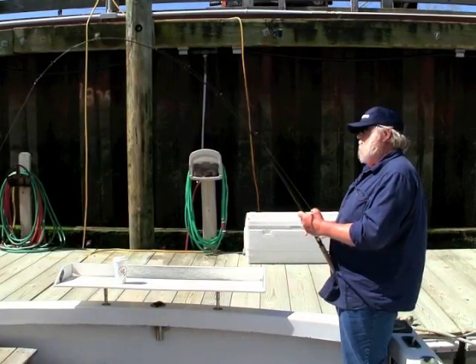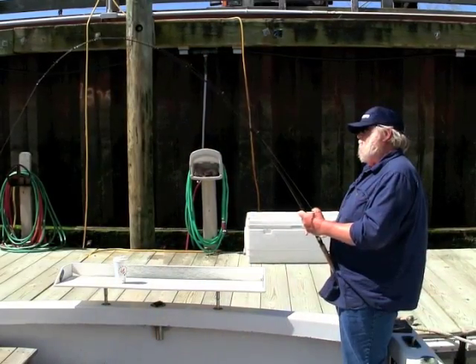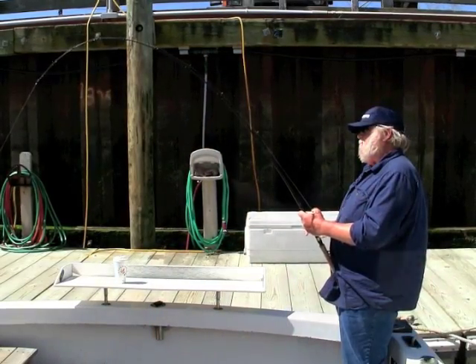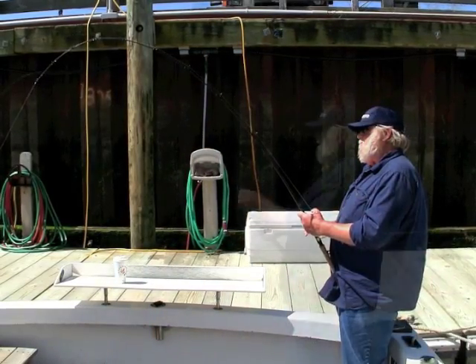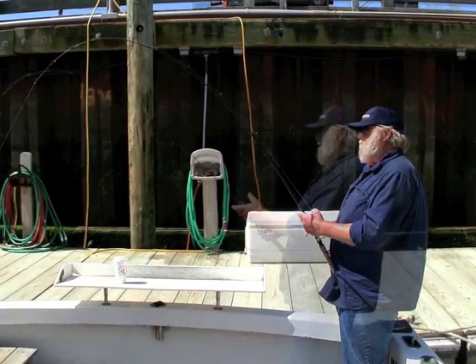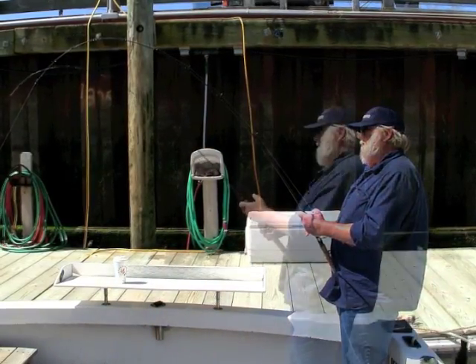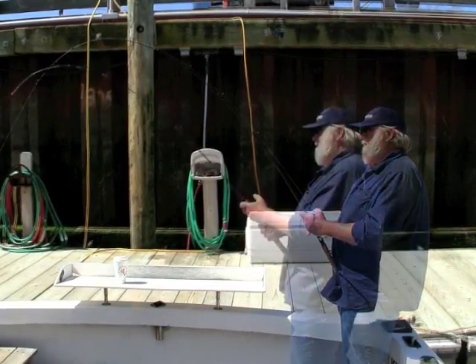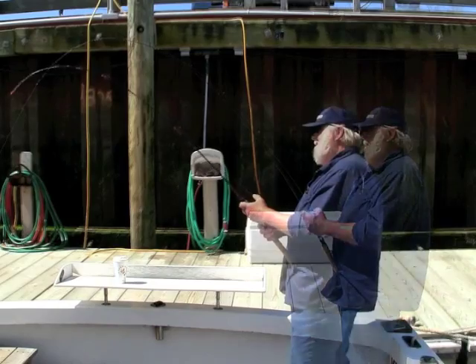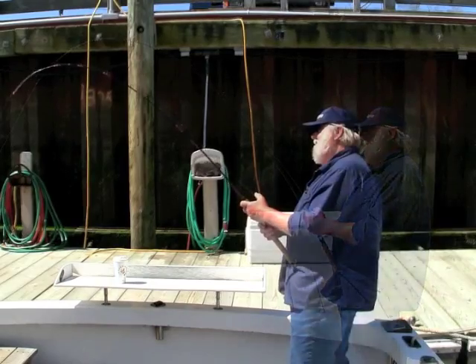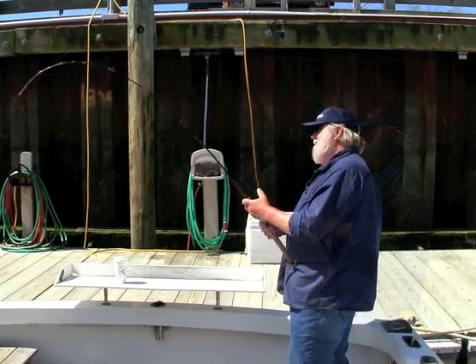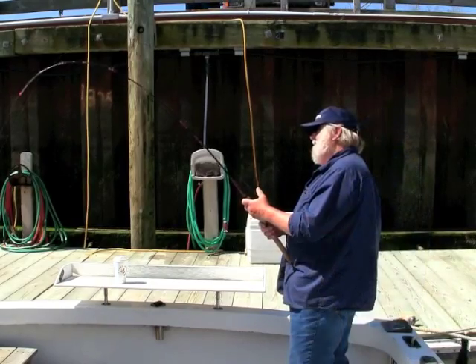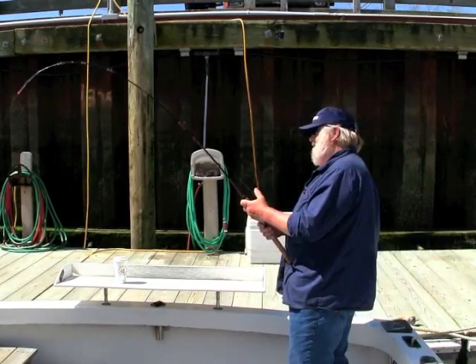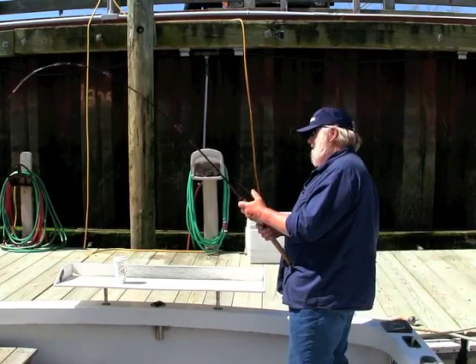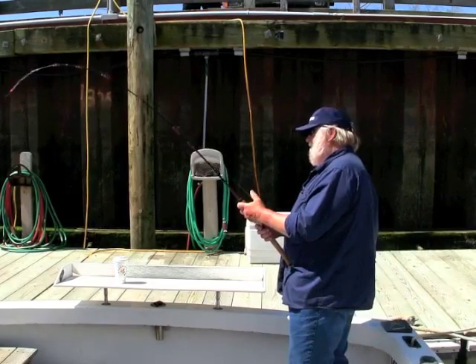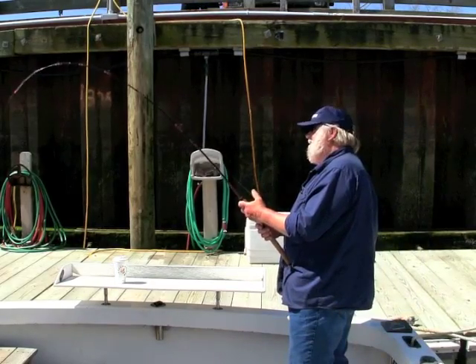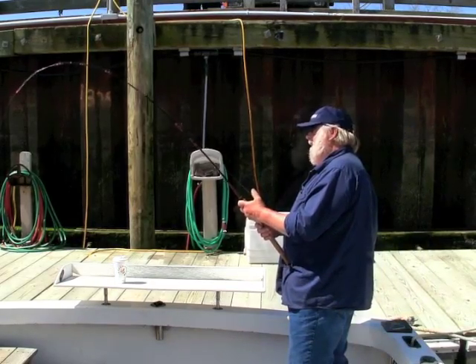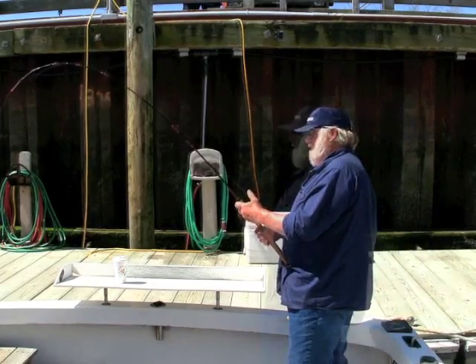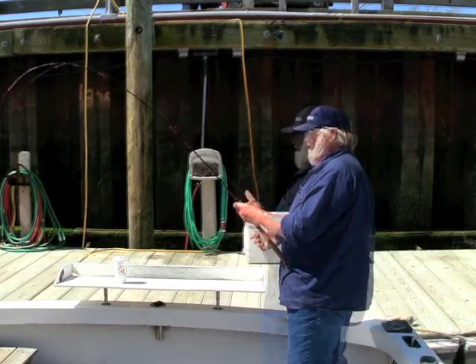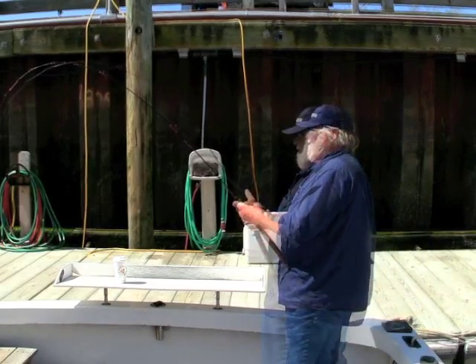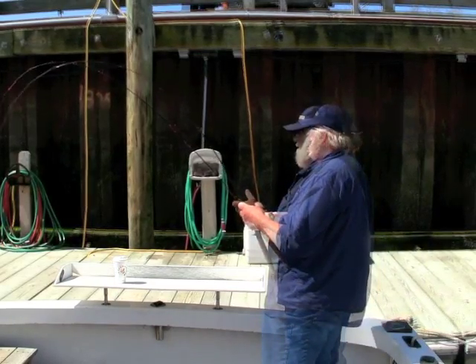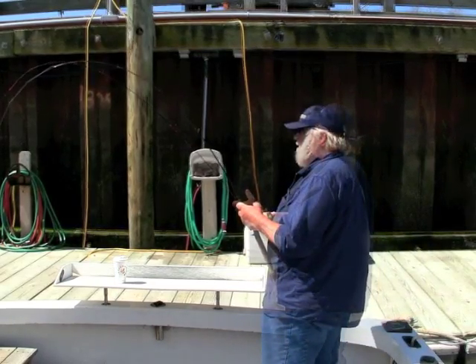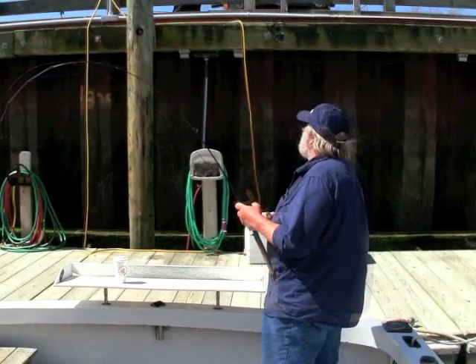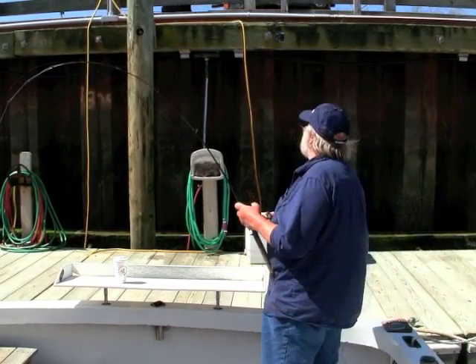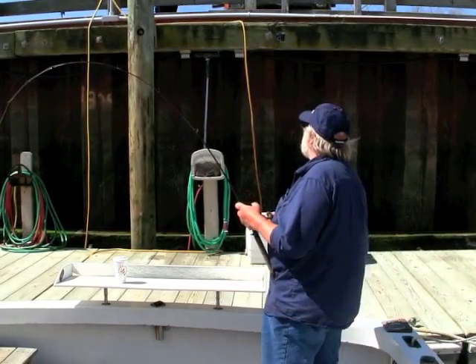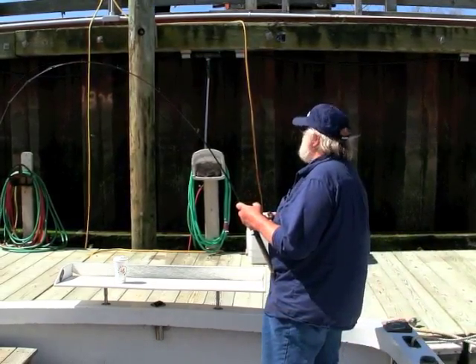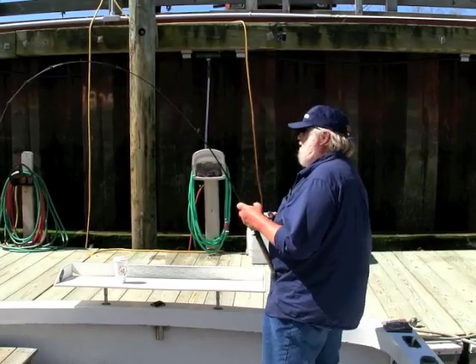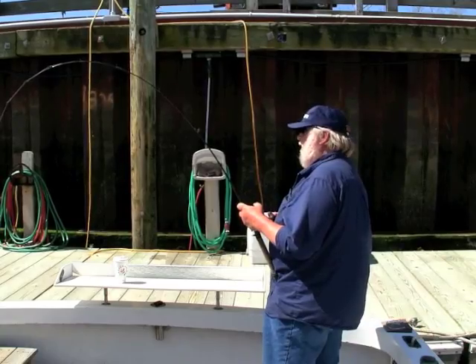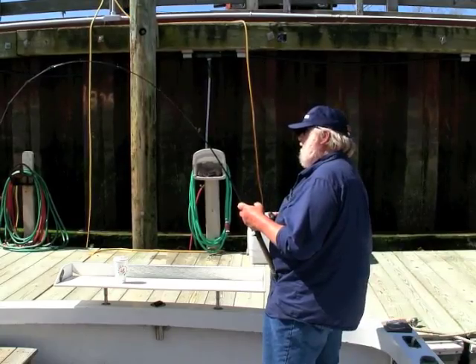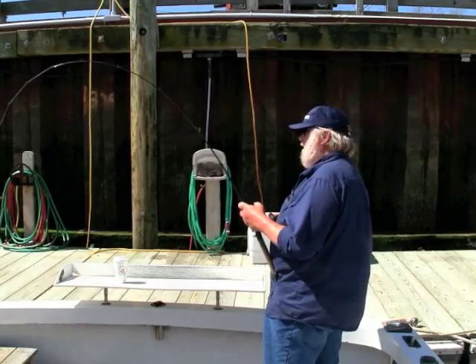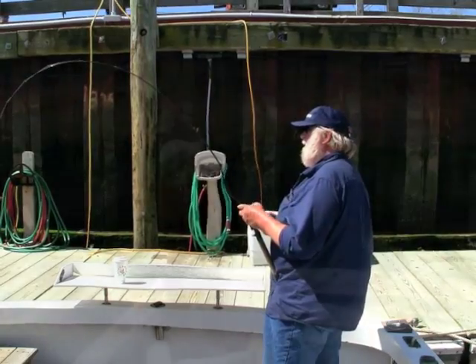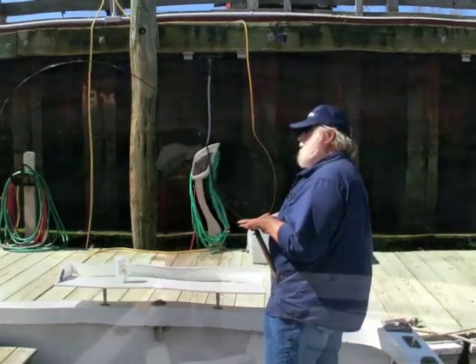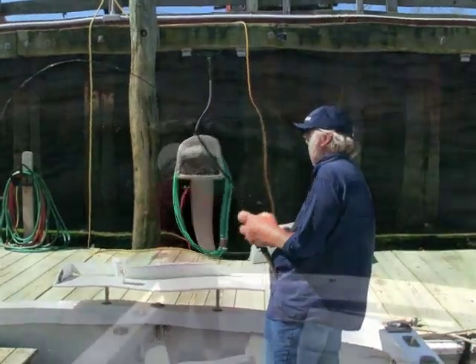Here you see me demonstrating some of the light action rods I have now. The actions are a little different between each rod — it's subtle, but there is a difference.